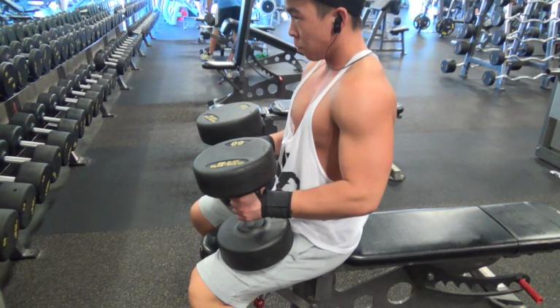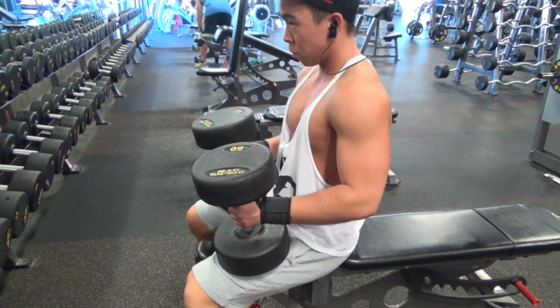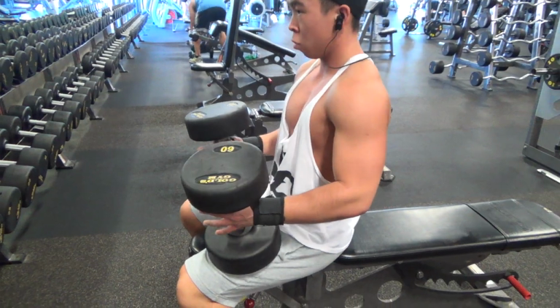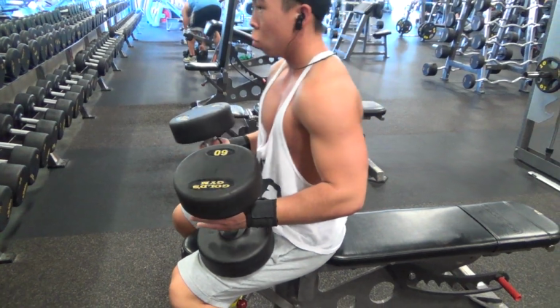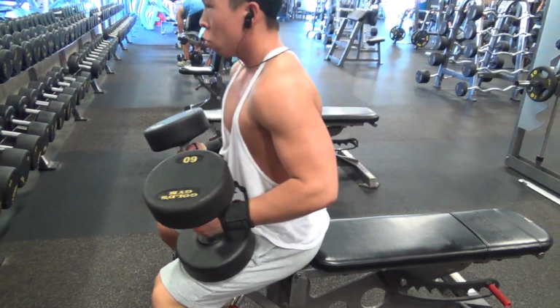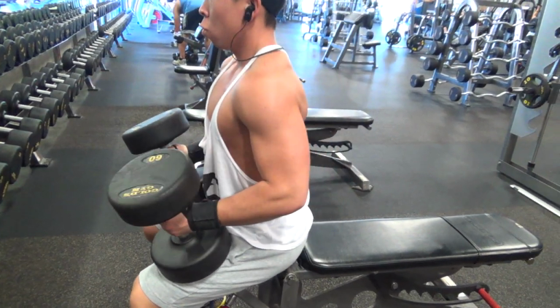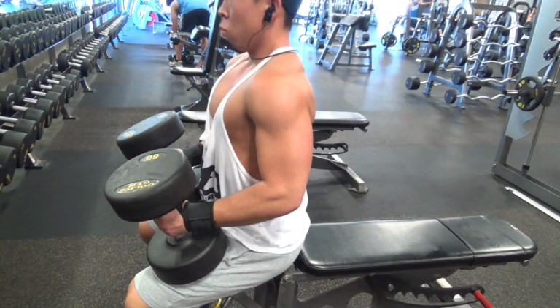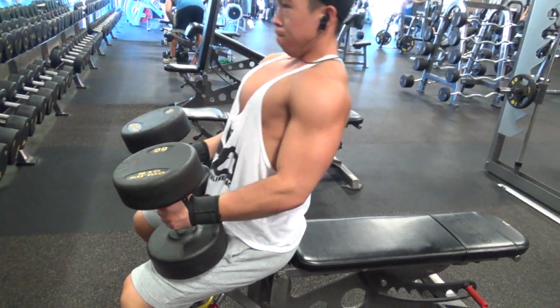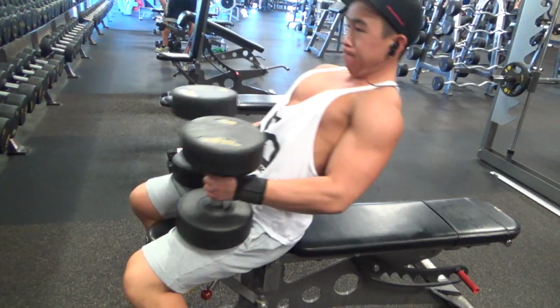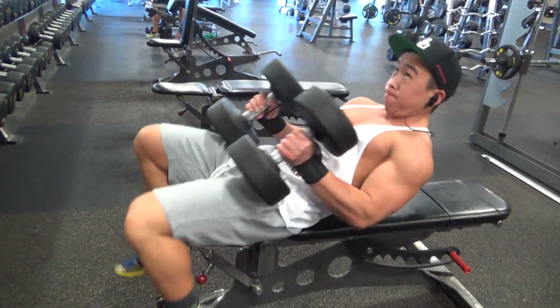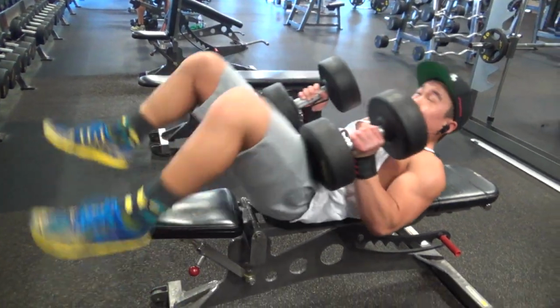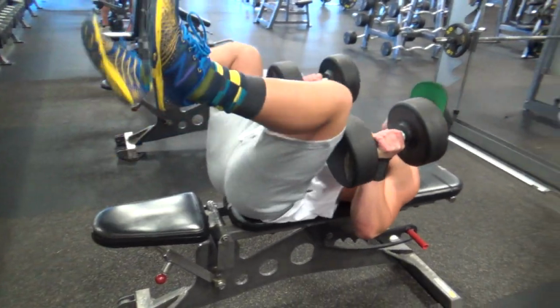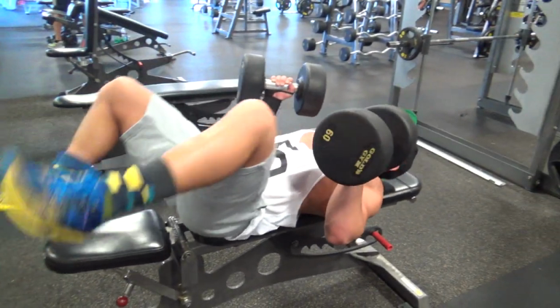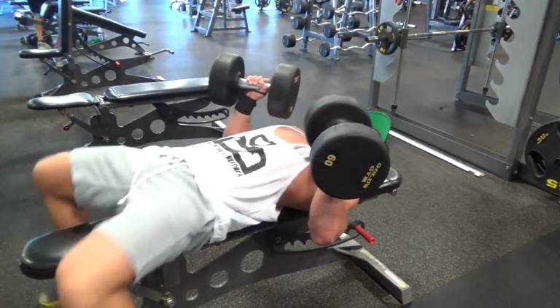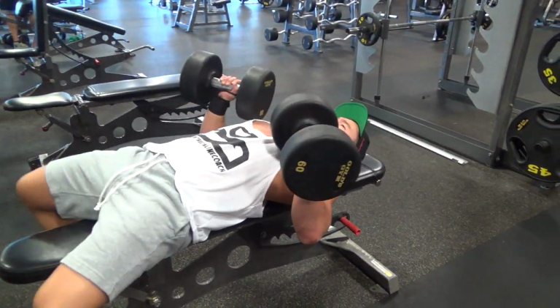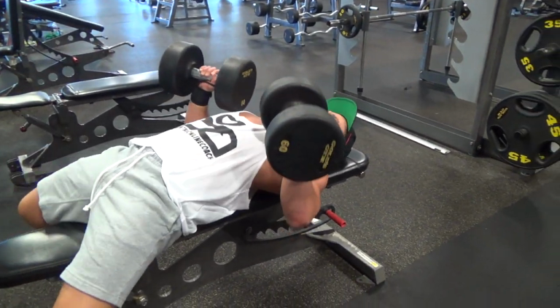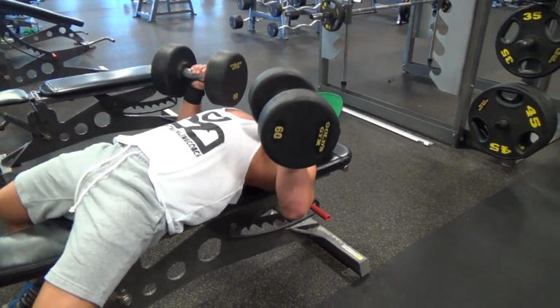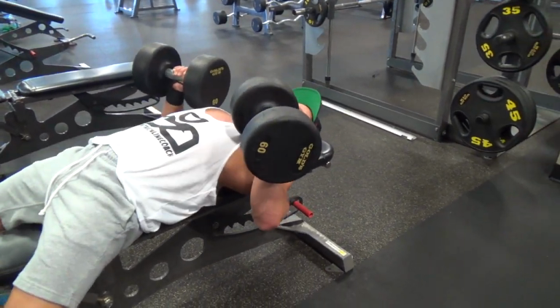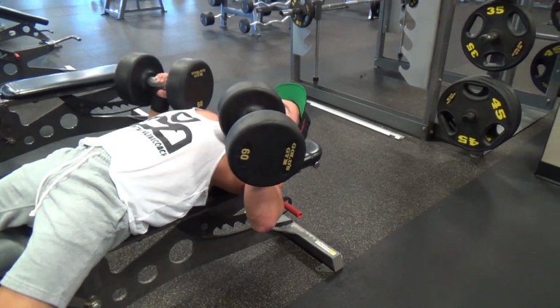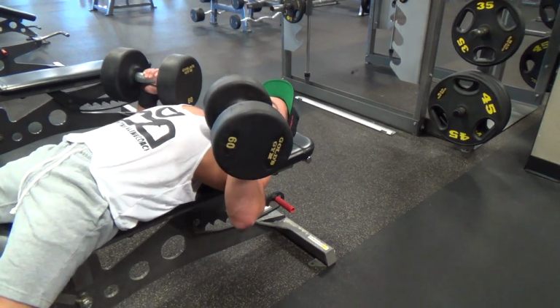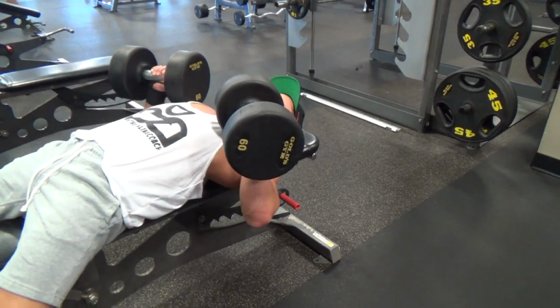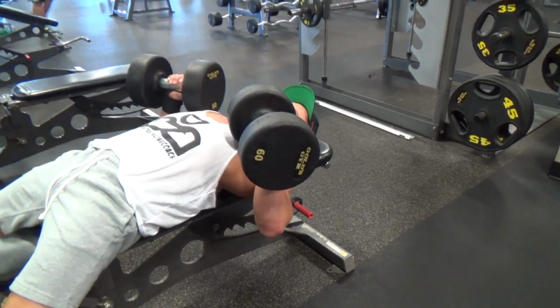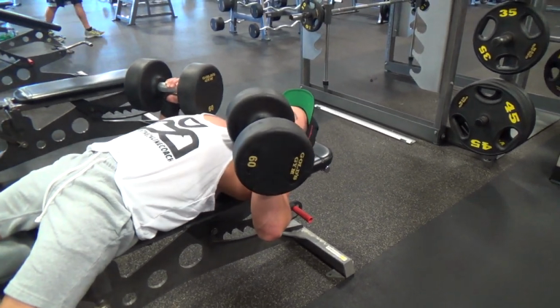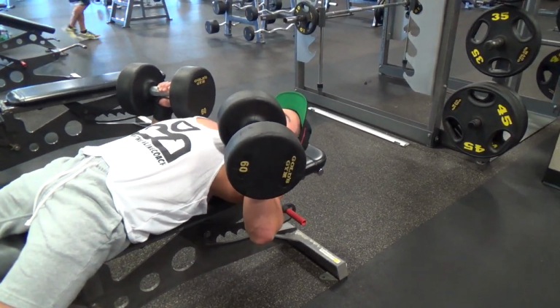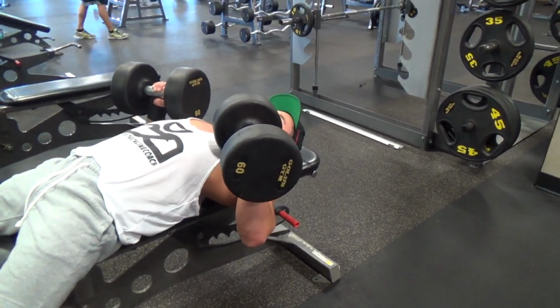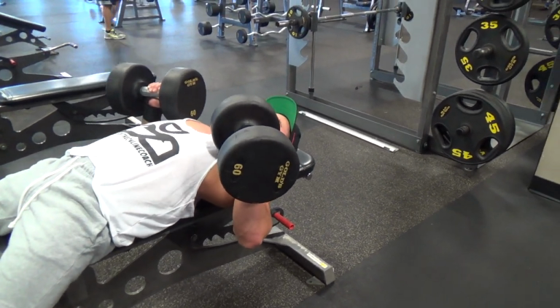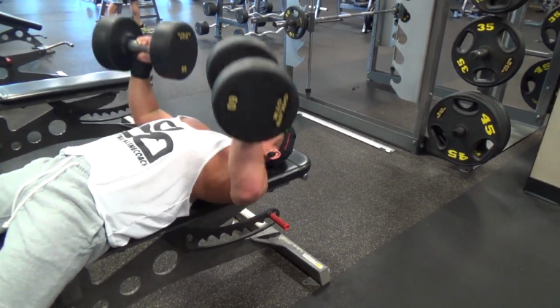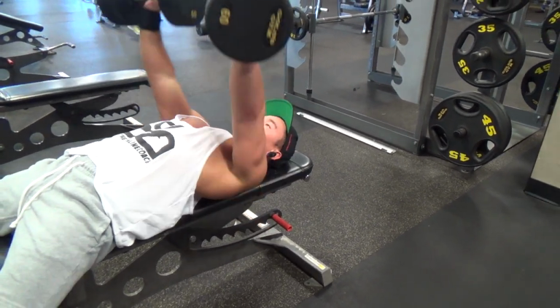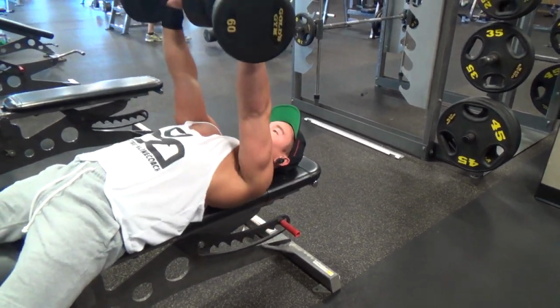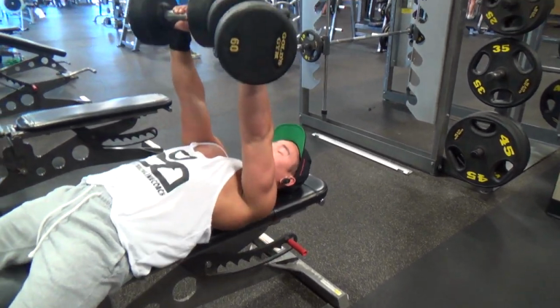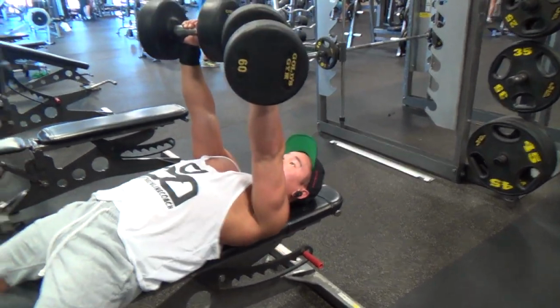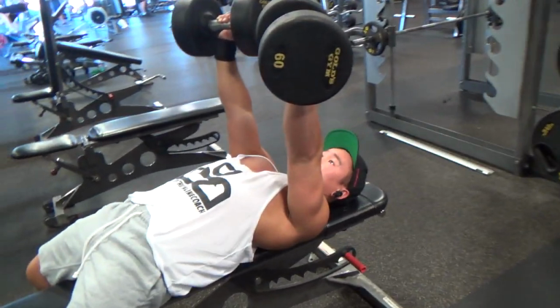What up guys, back in the gym — some more footage of our show workout. Today is an upper hypertrophy day.